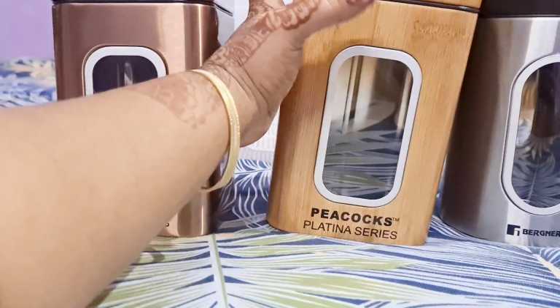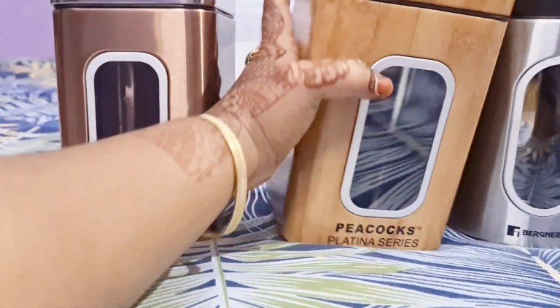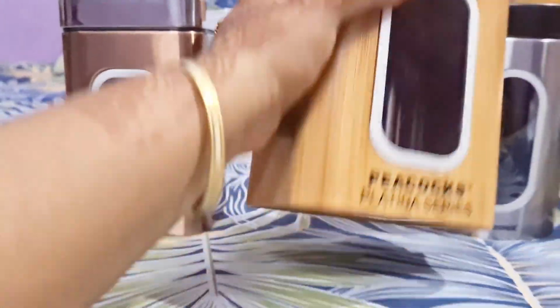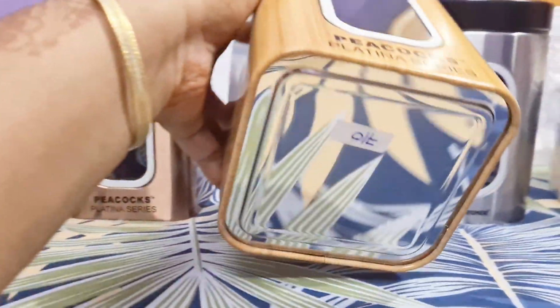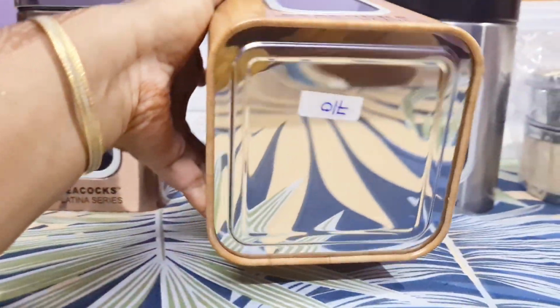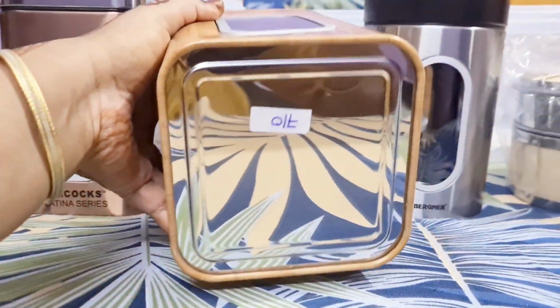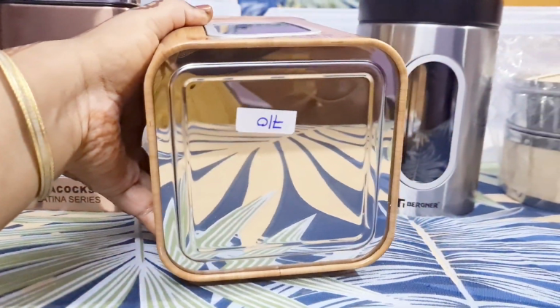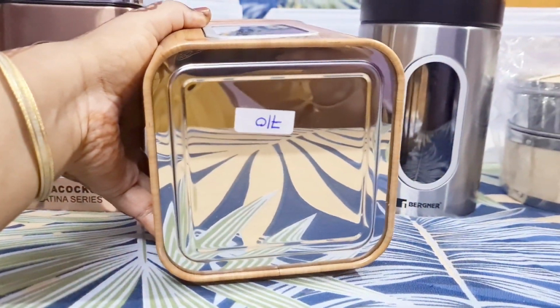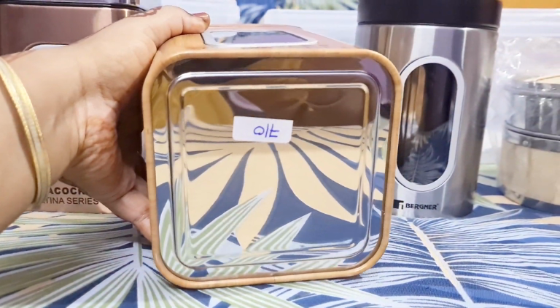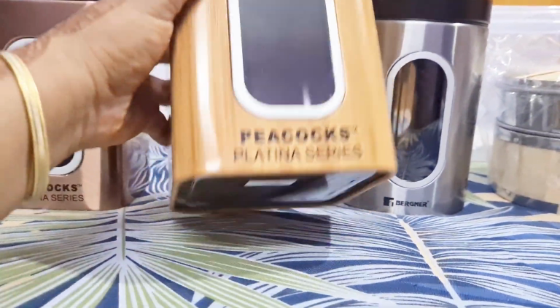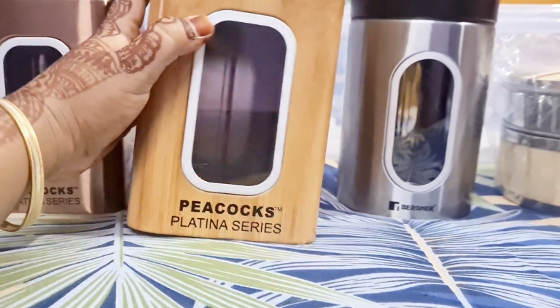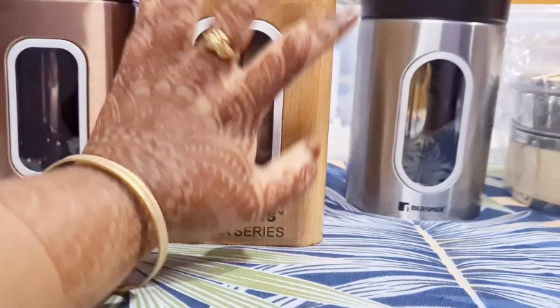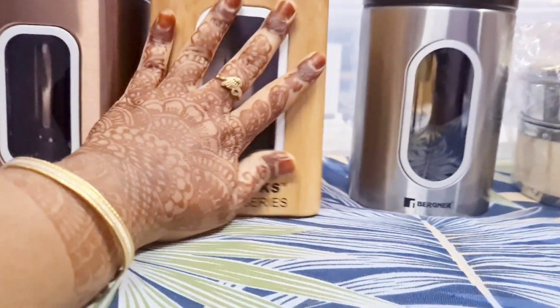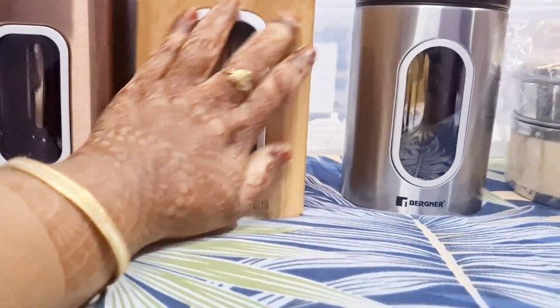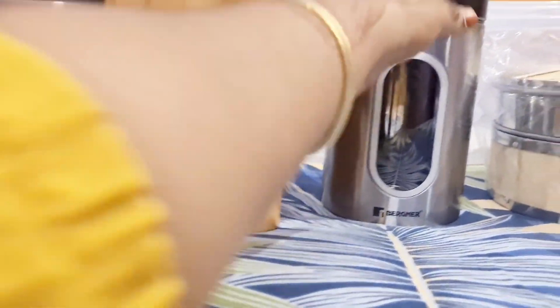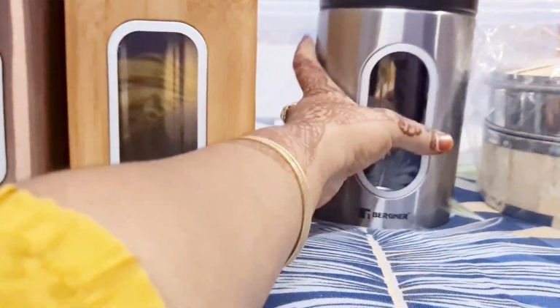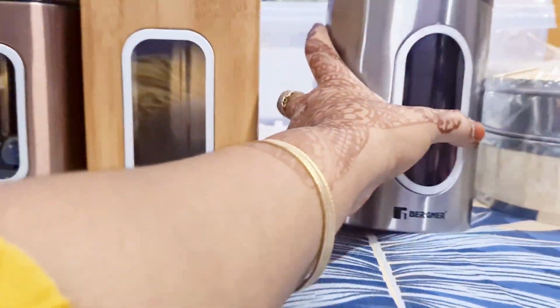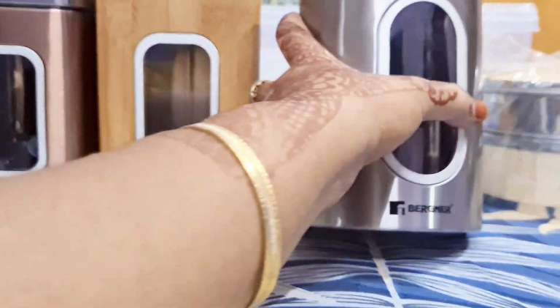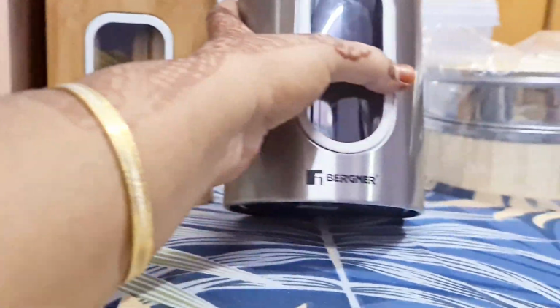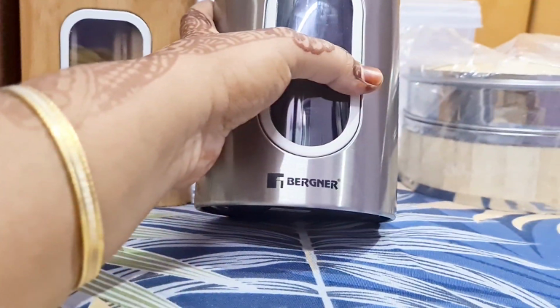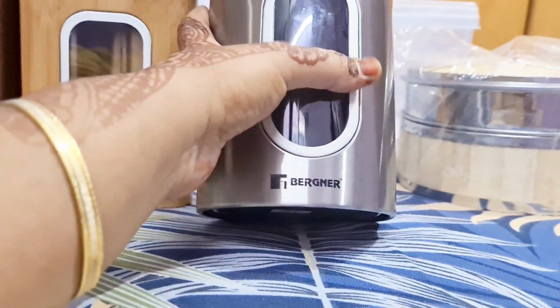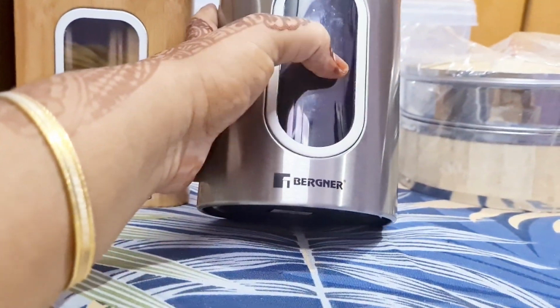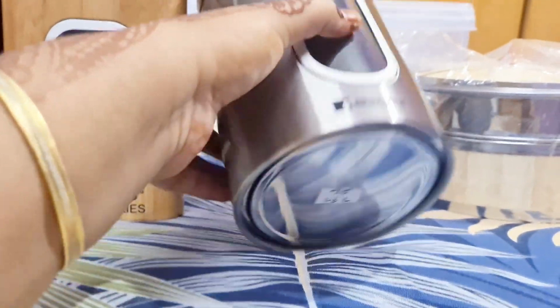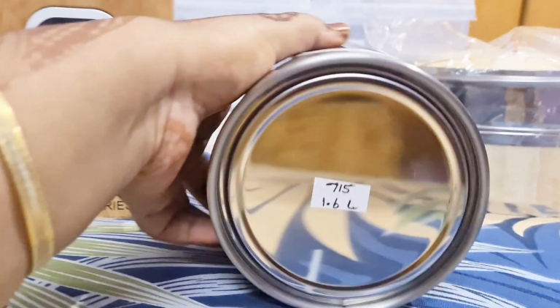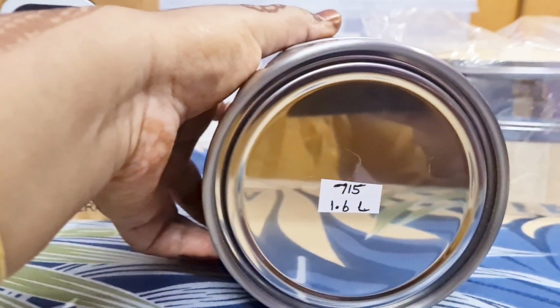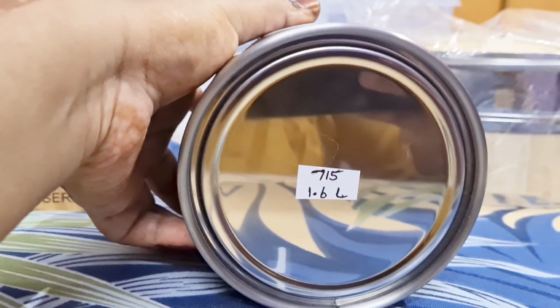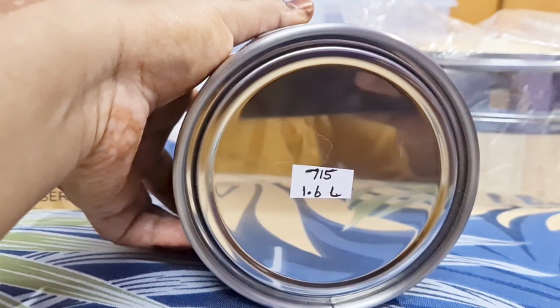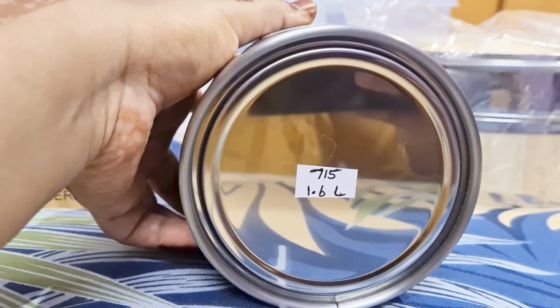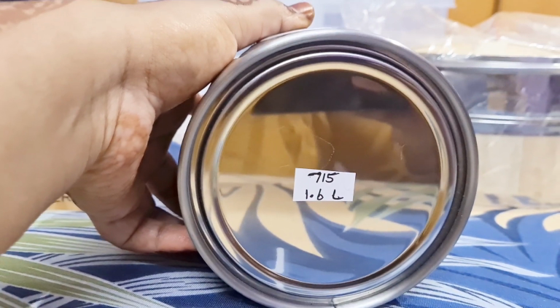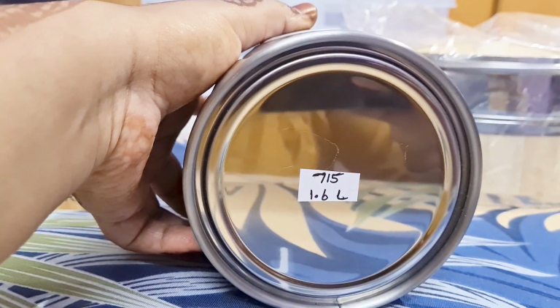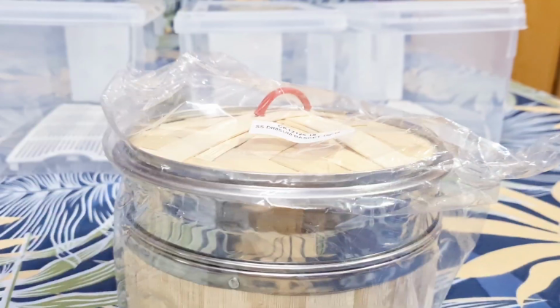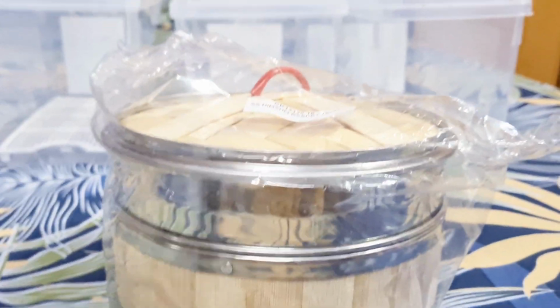I'm working here with these rates. It's a different rate. It's a very good quality. If you look at Omega Exclusive, it's a bit costly, but quality-wise it's very good.